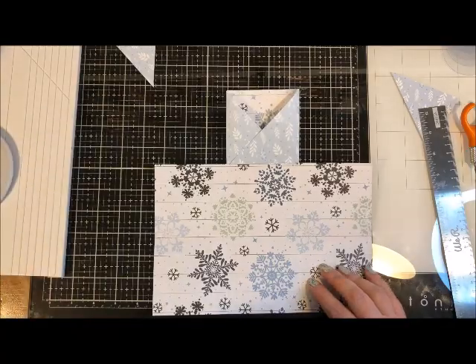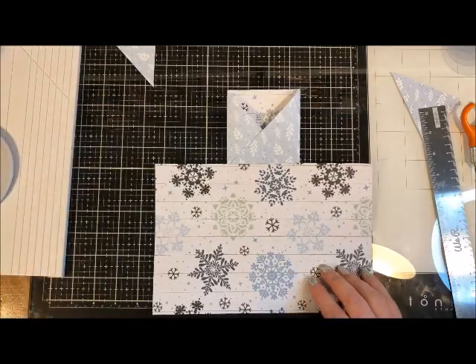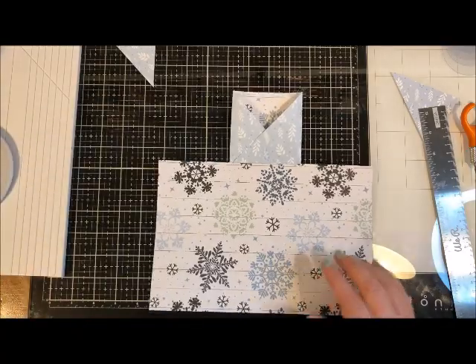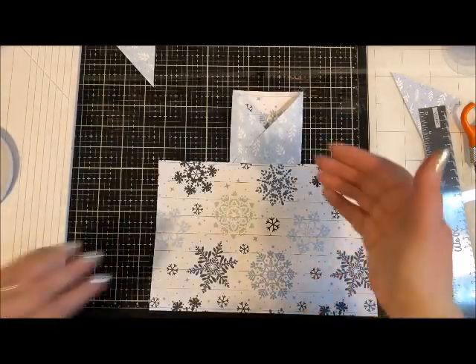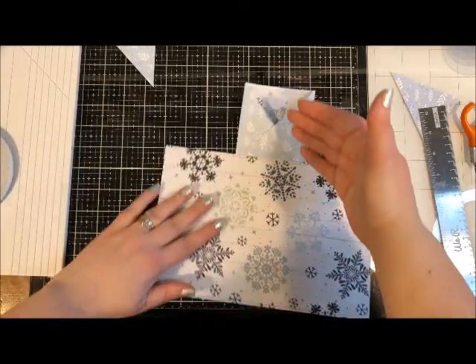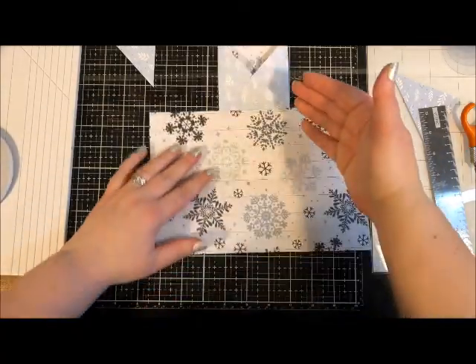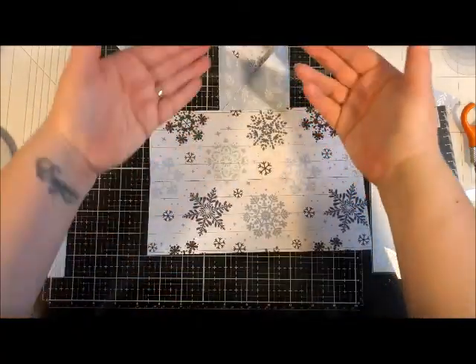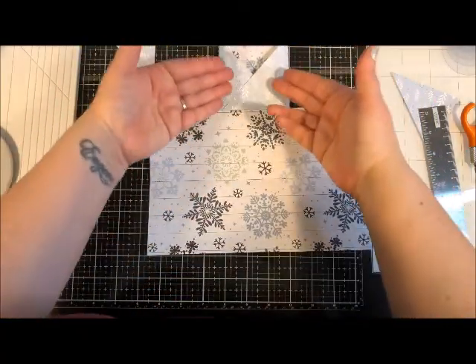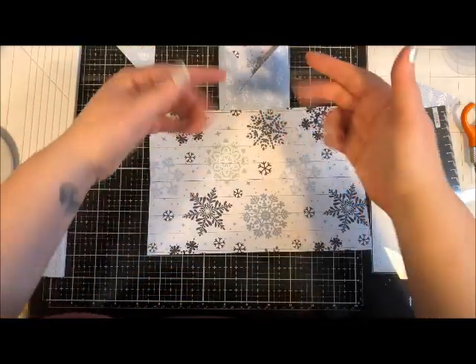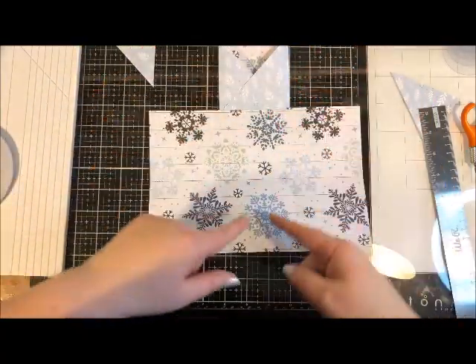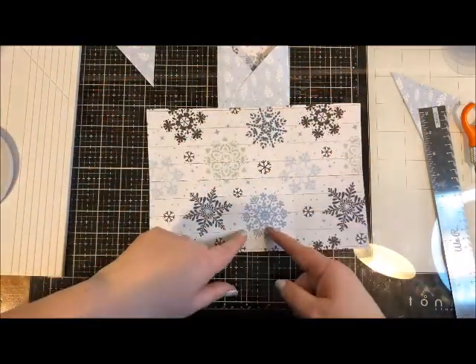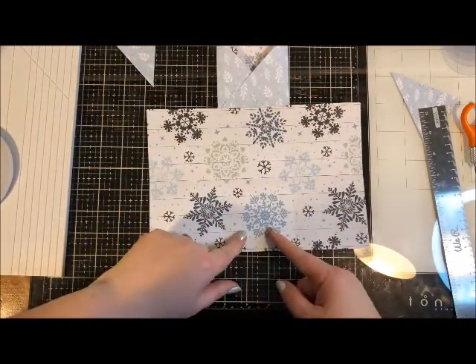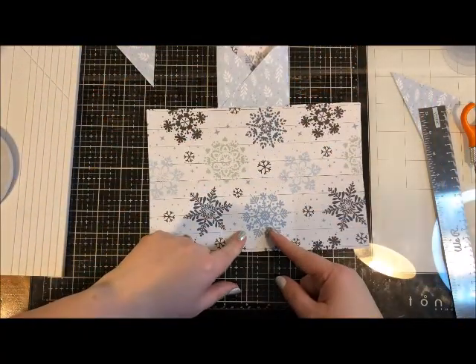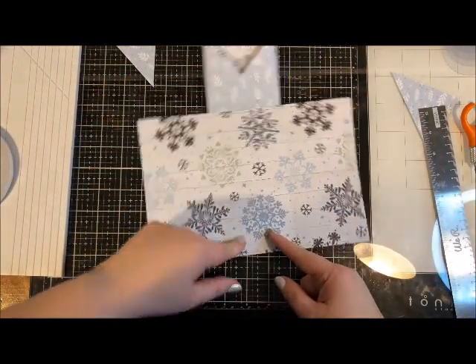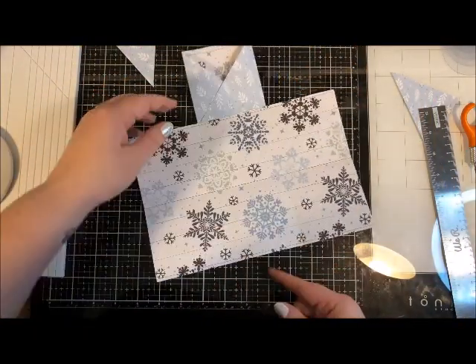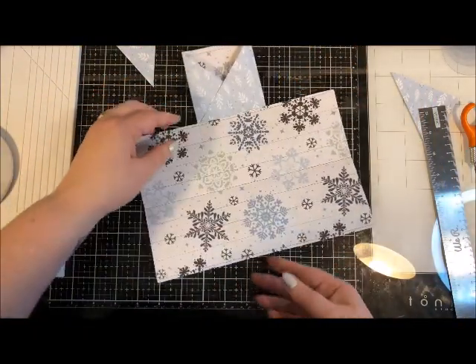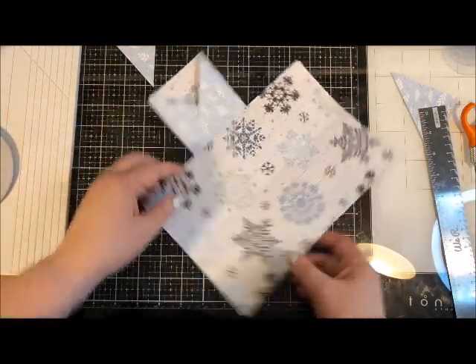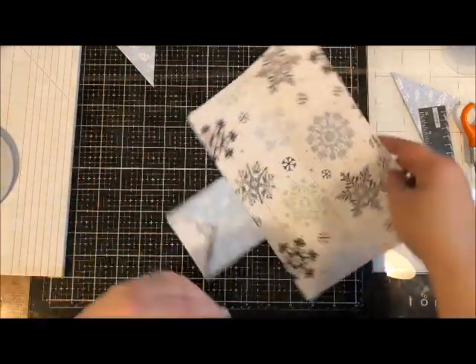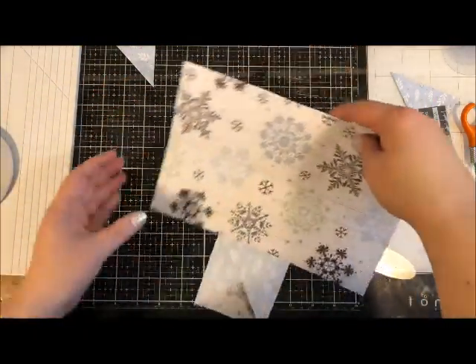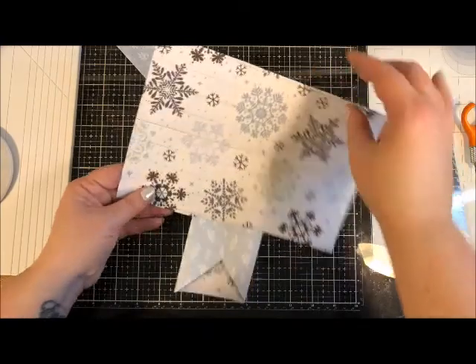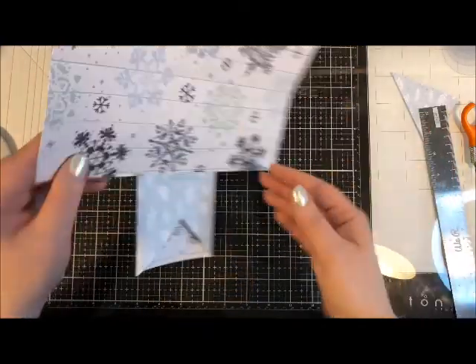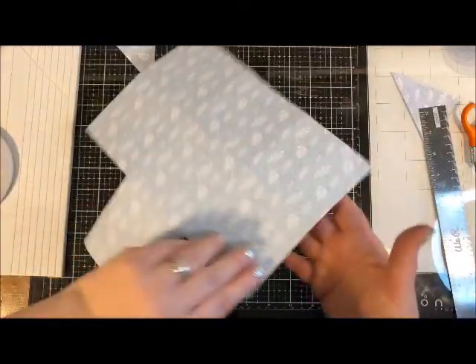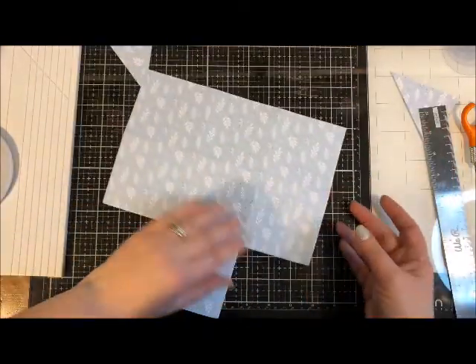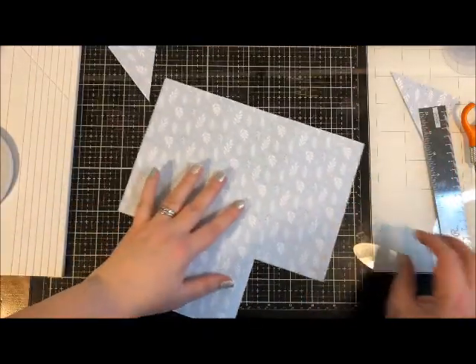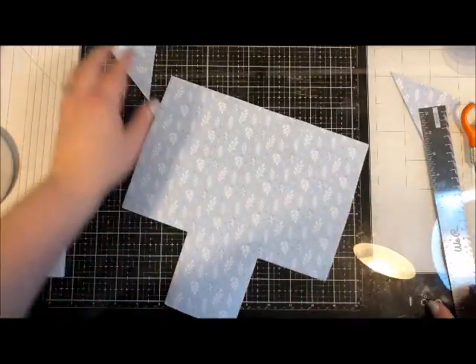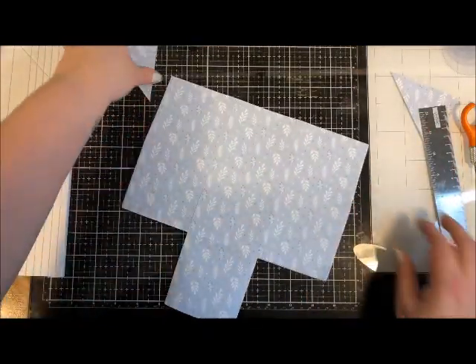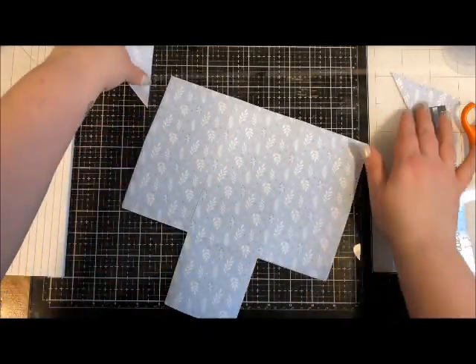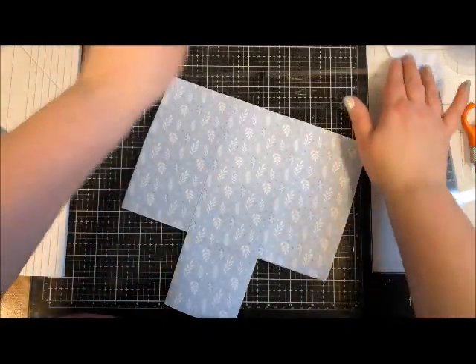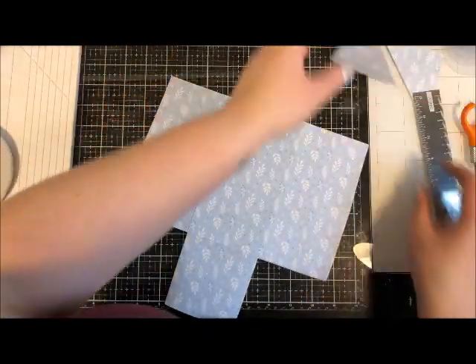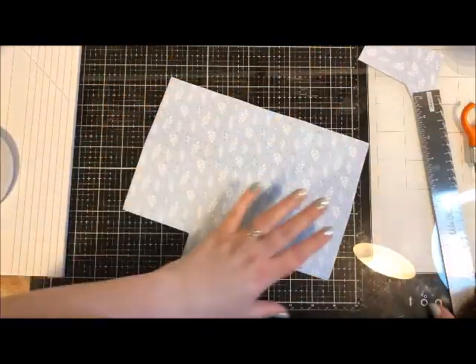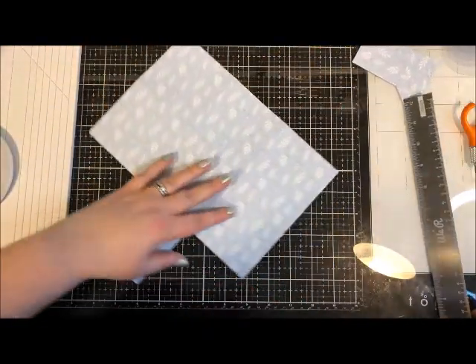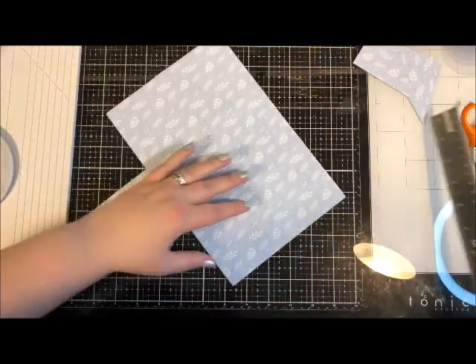Now I want to match that with this side, so we're going to do the exact same thing on this side — just need to trim away those corners.